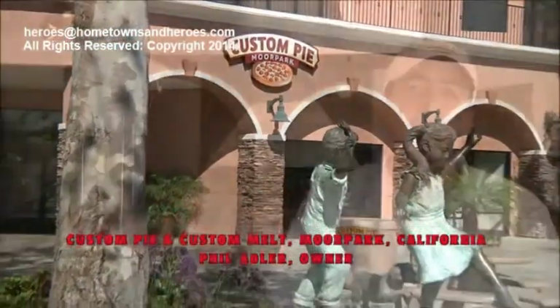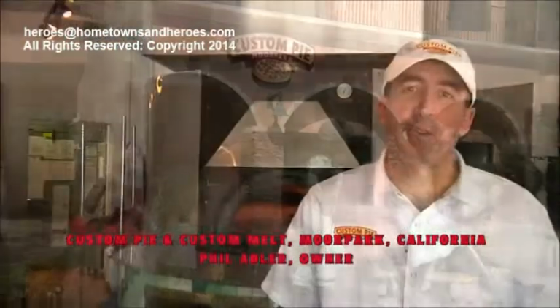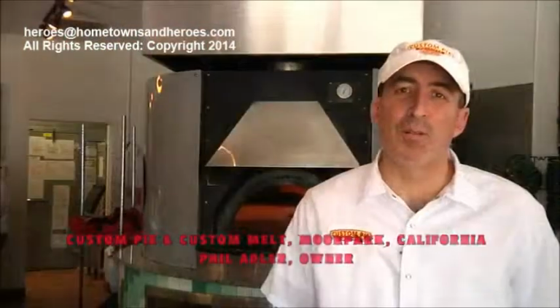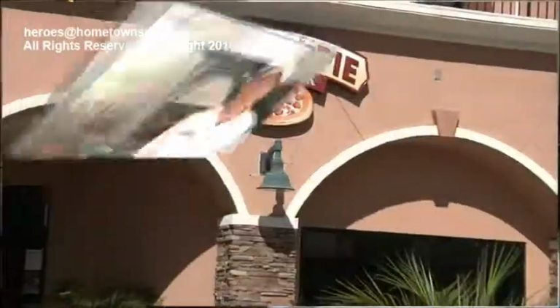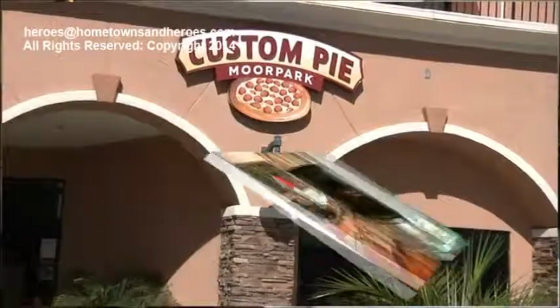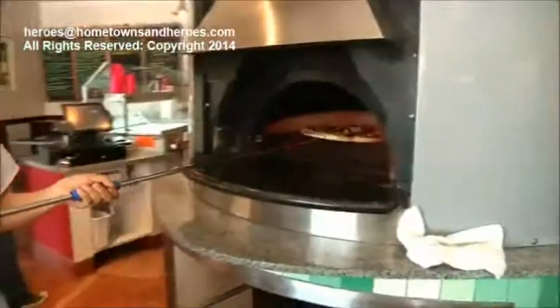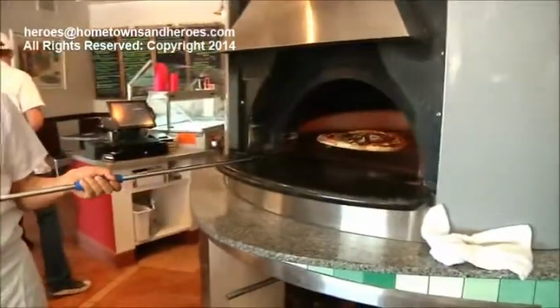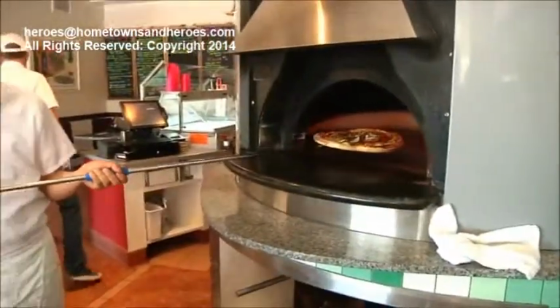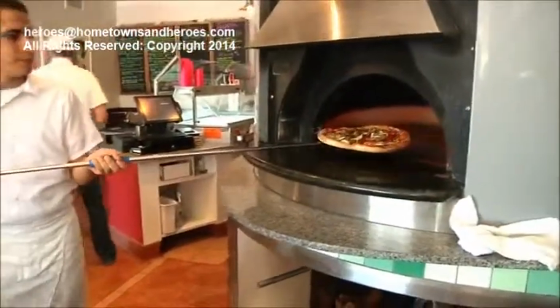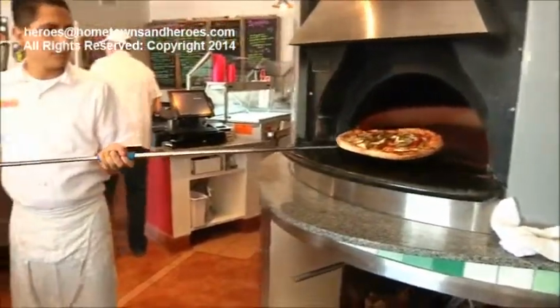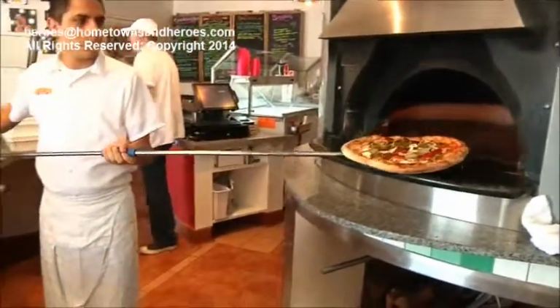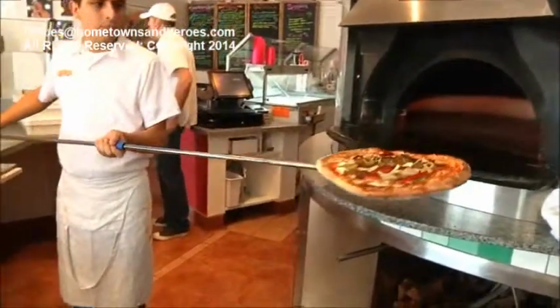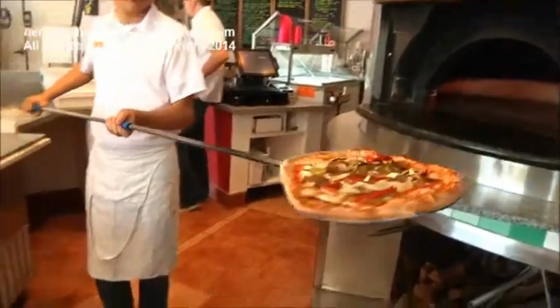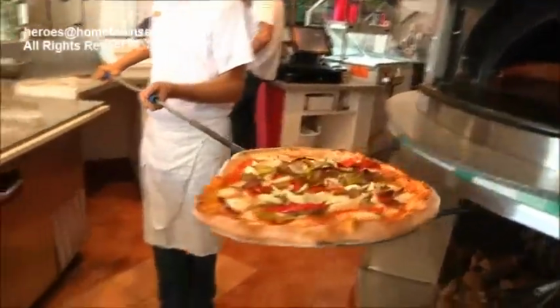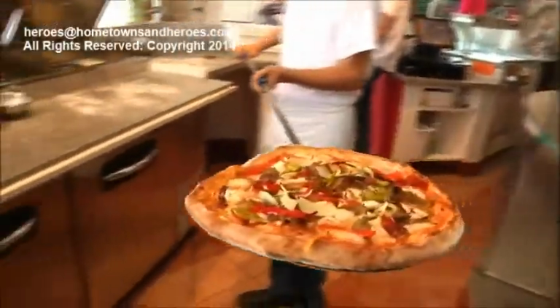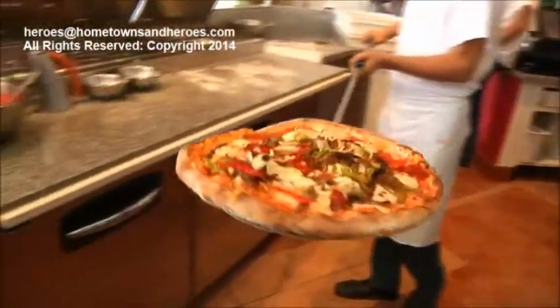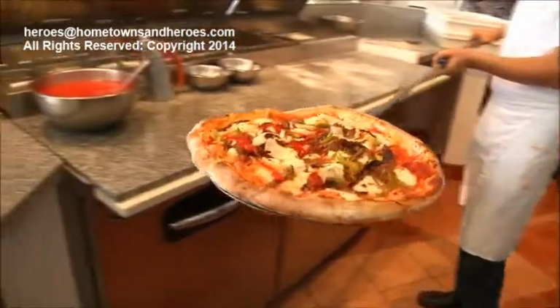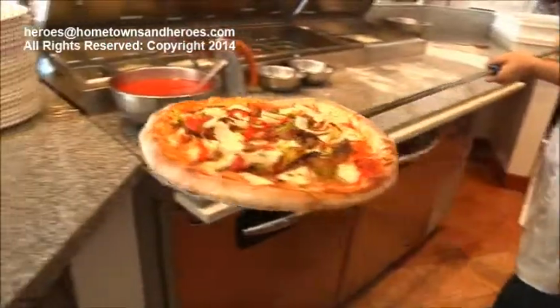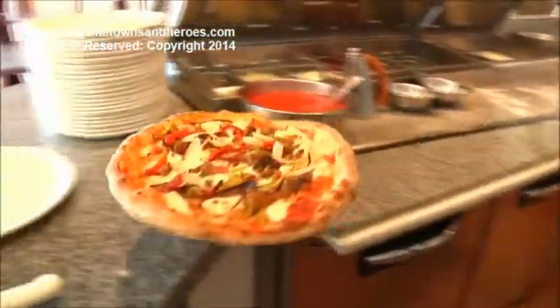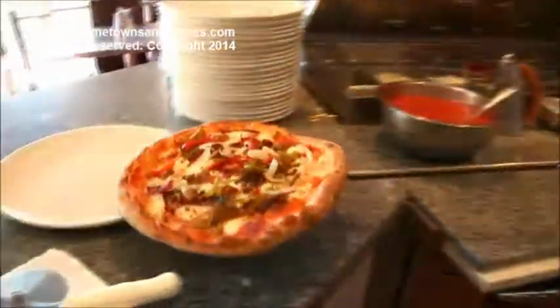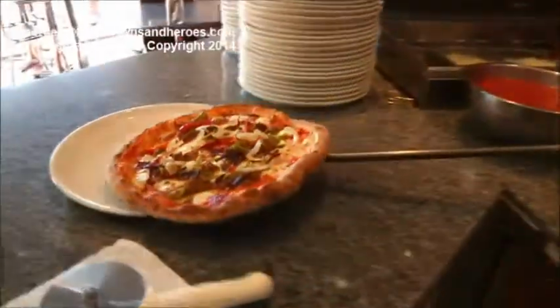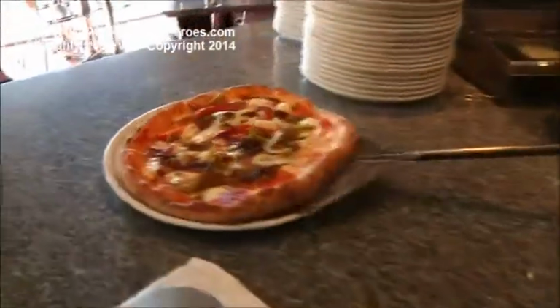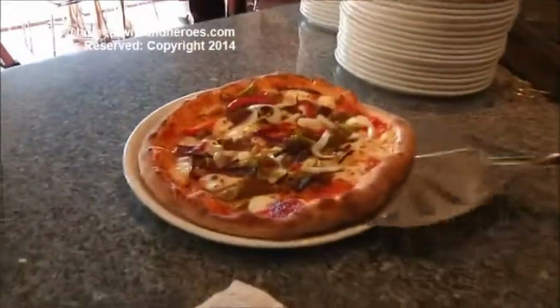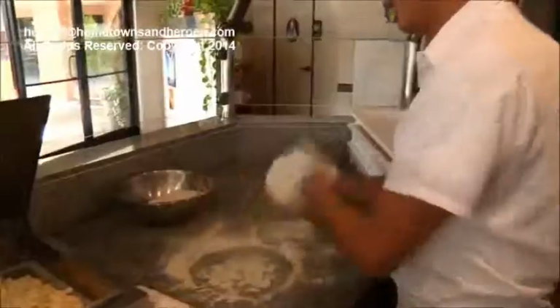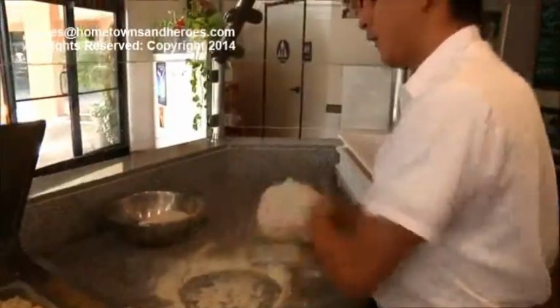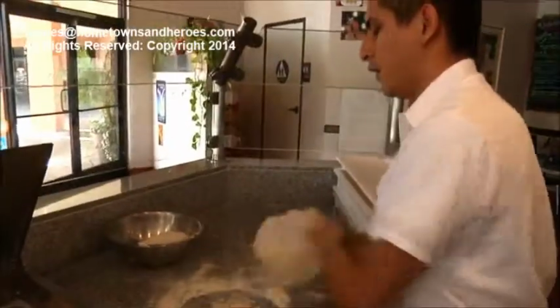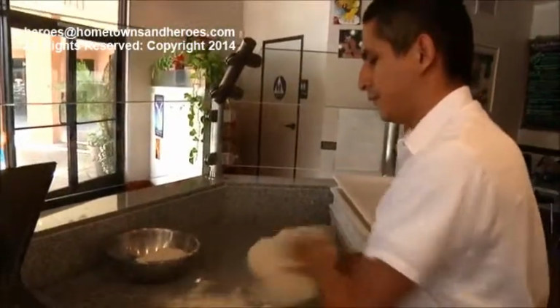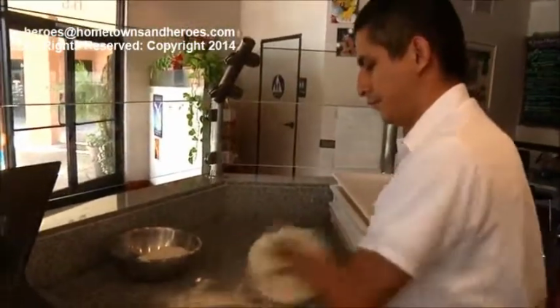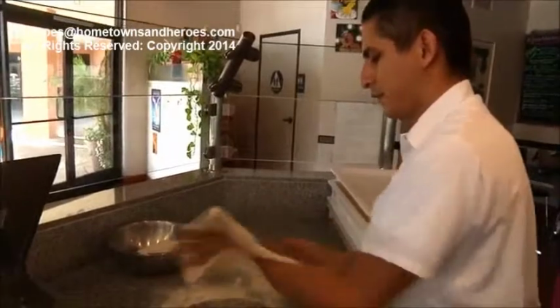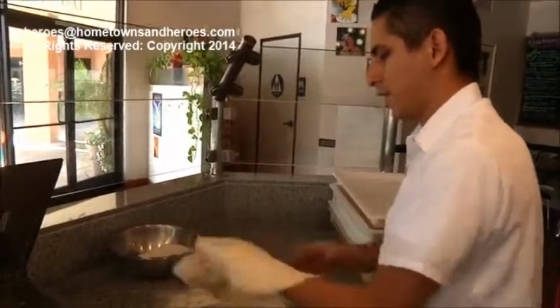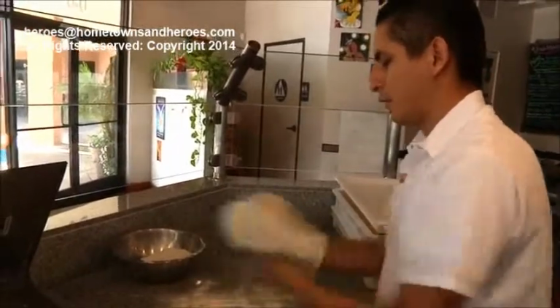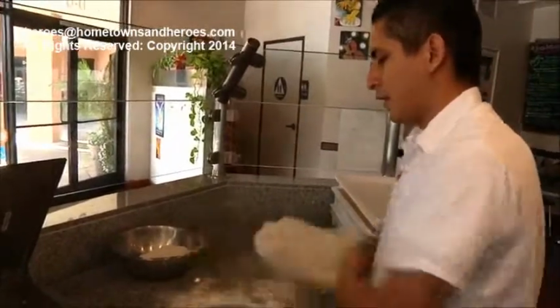Hi, I'm Phil. Welcome to Custom Pie. We really love pizza at Custom Pie. We bake our pizzas in a beautiful wood-burning oven with the best ingredients made on house-made dough. It's the simplest representation of what's really good about pizza.